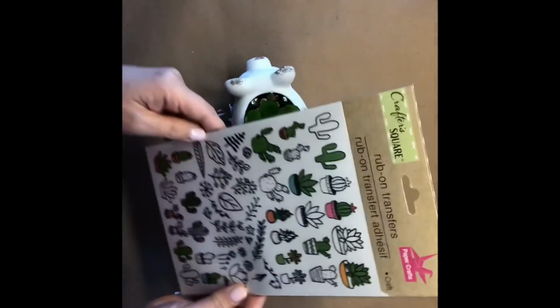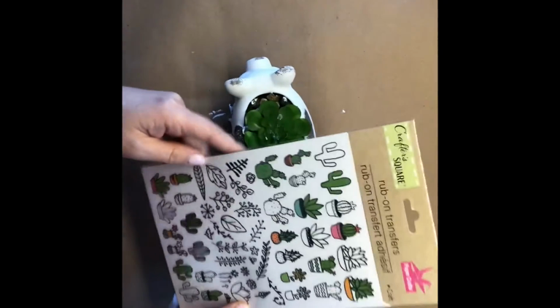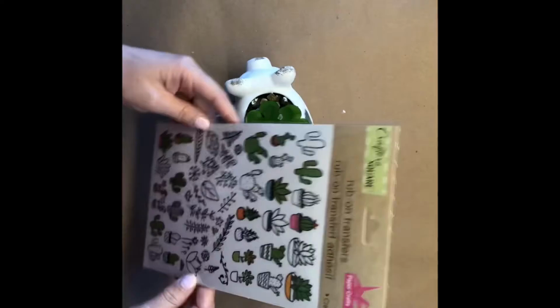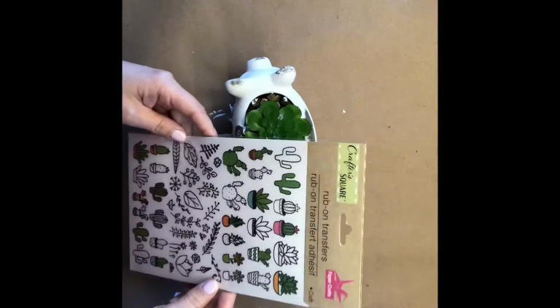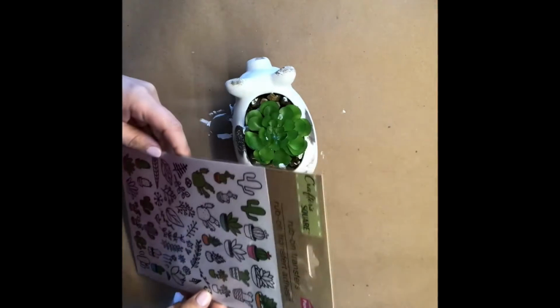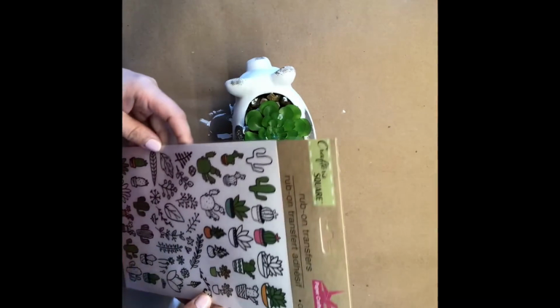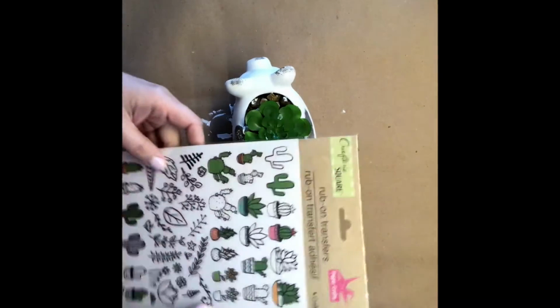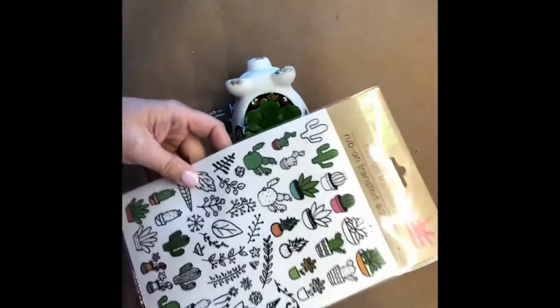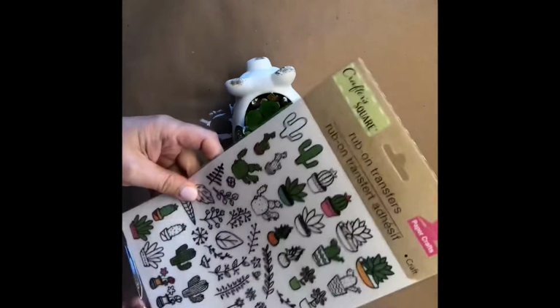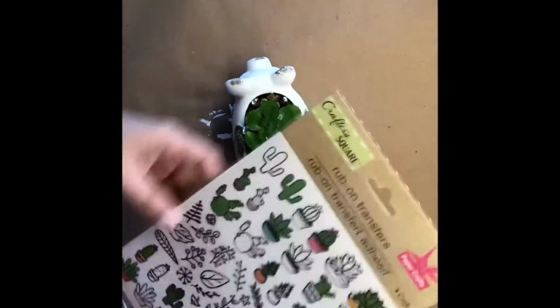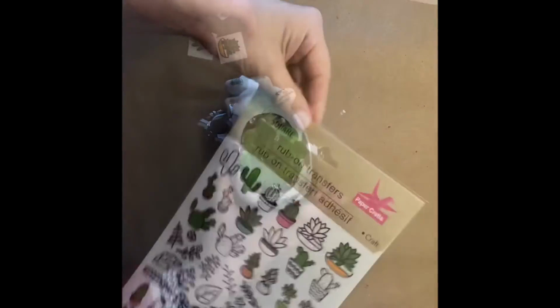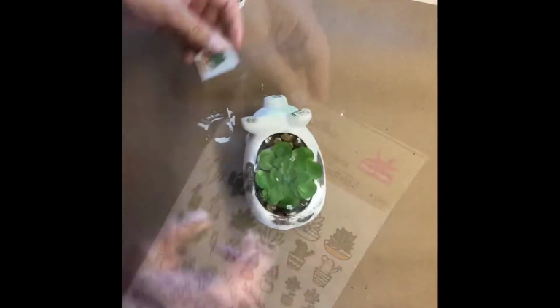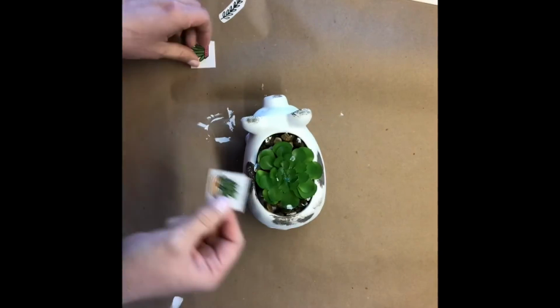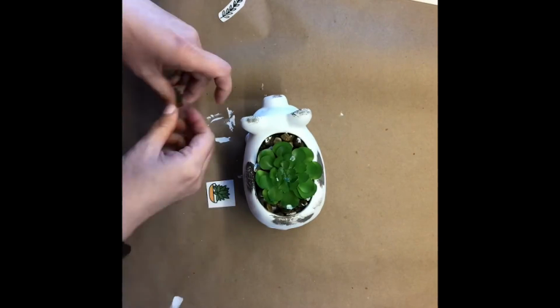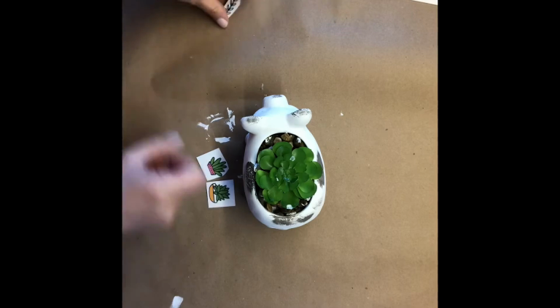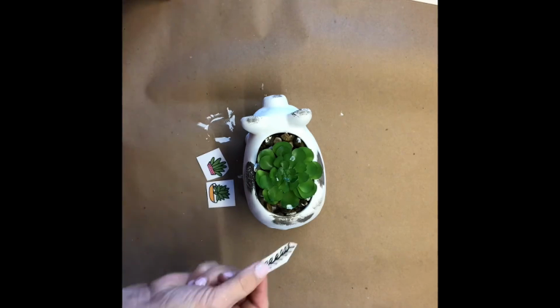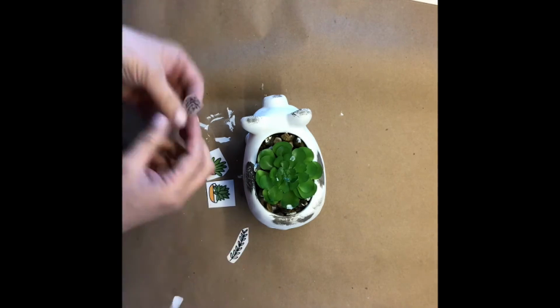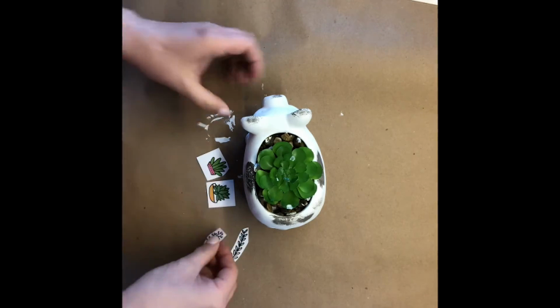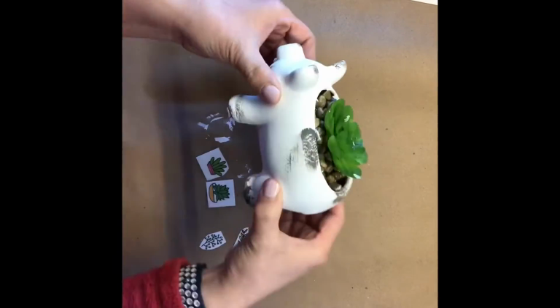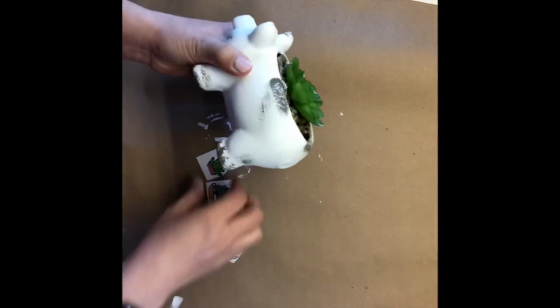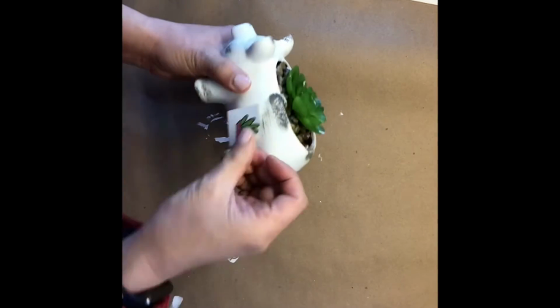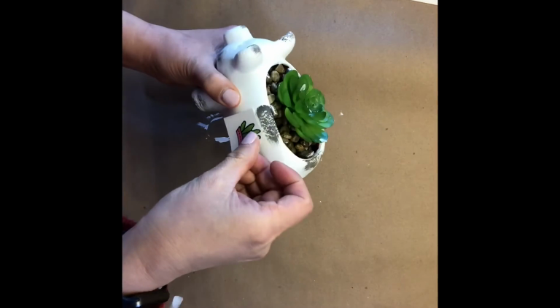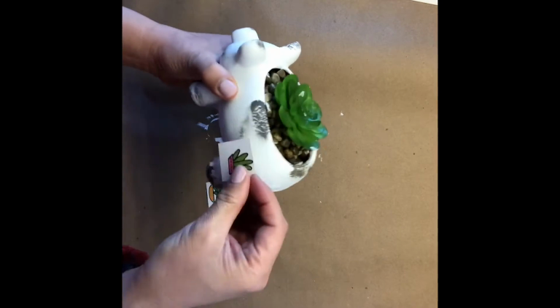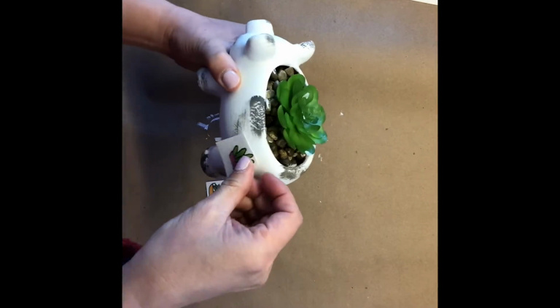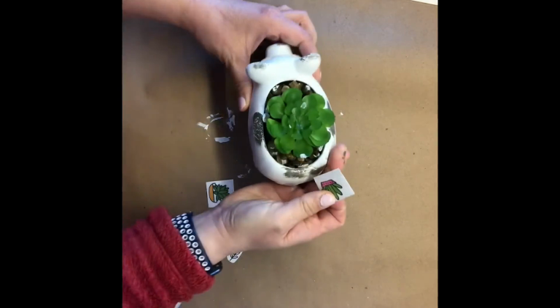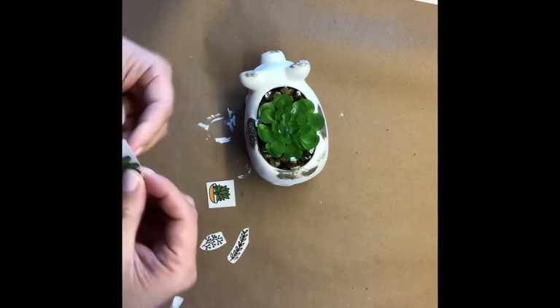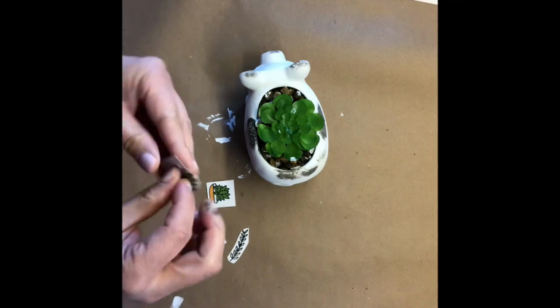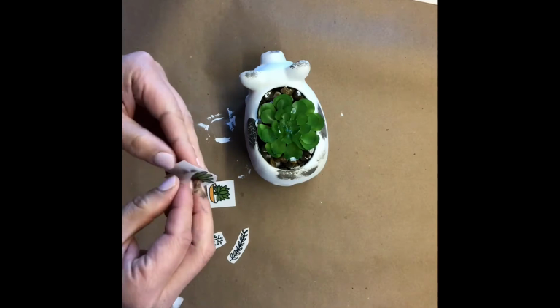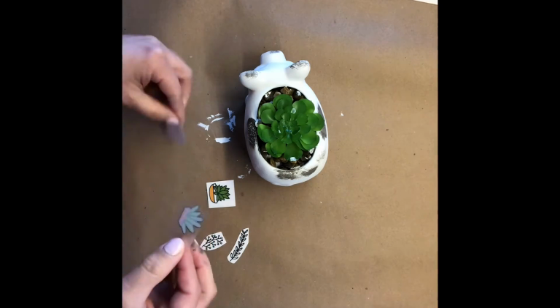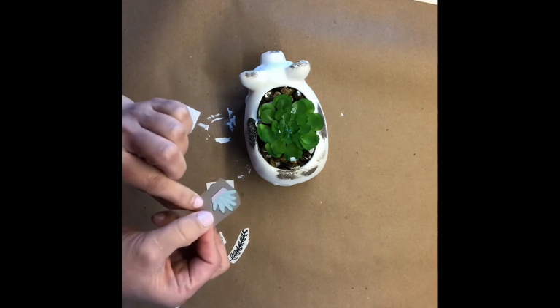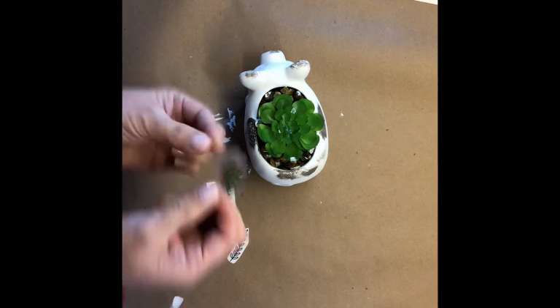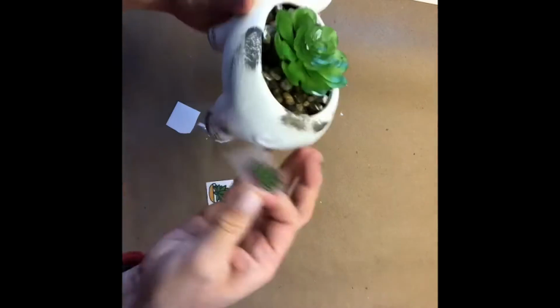I have some transfer stickers here — I have the succulent one. I love these transfer stickers, they stick on really nicely and you can't even tell it's a sticker. Just put it everywhere you like. Remember, less is more, and that's the motto I often go with.